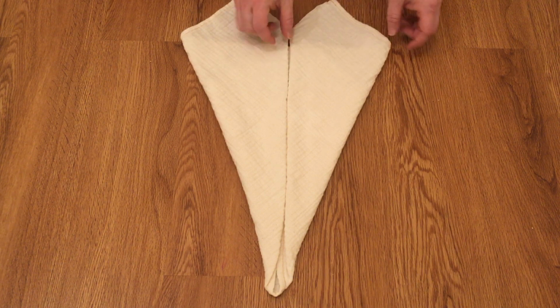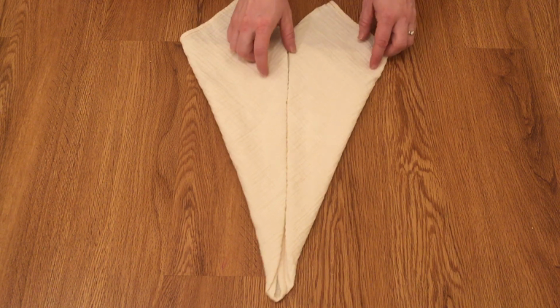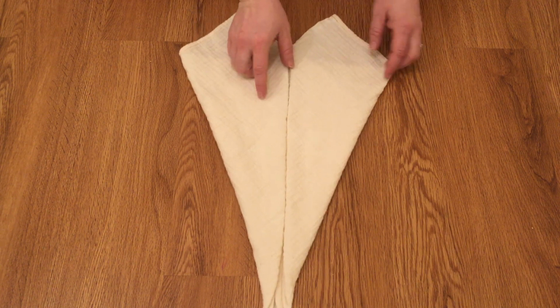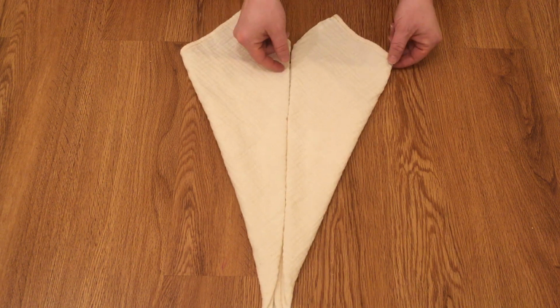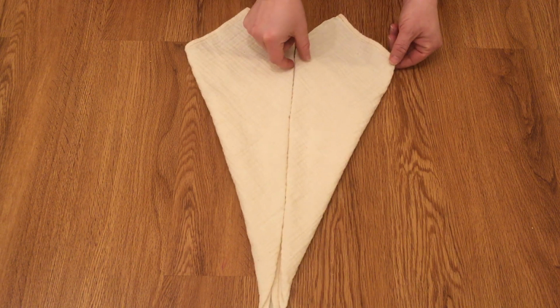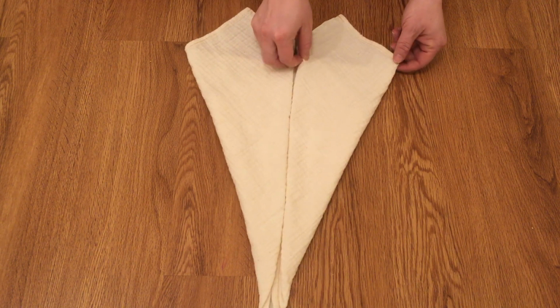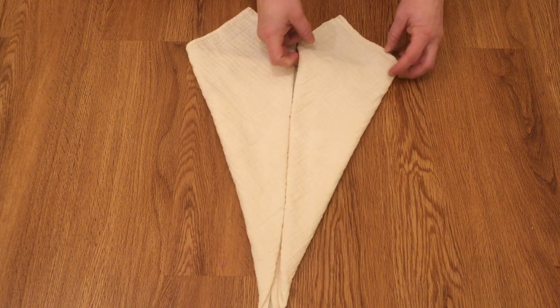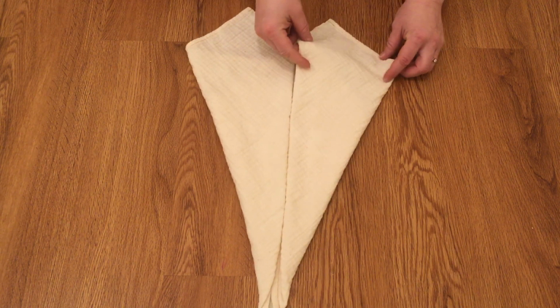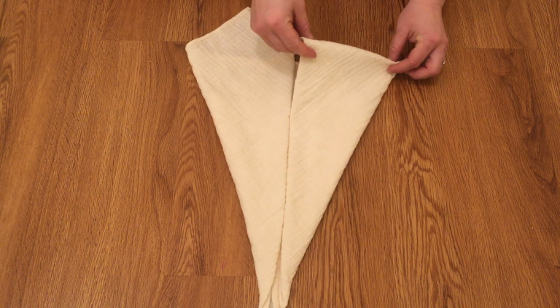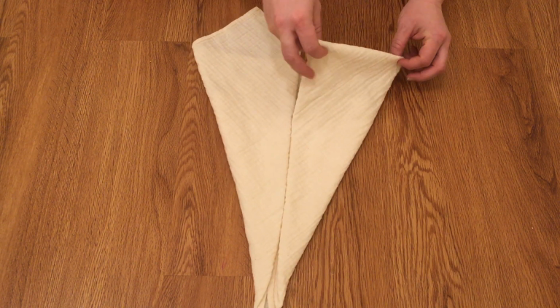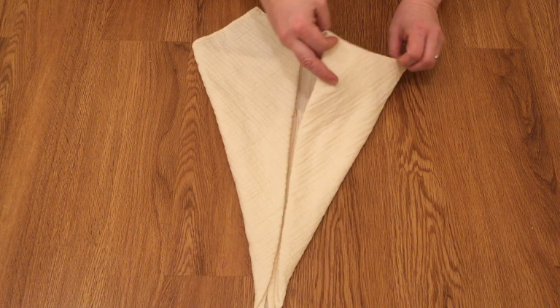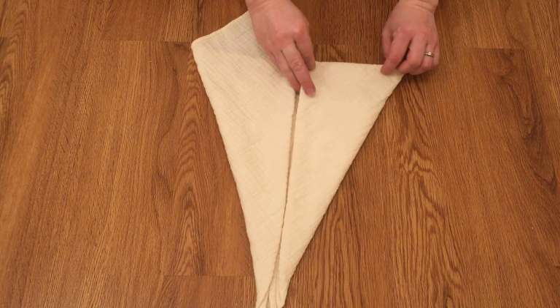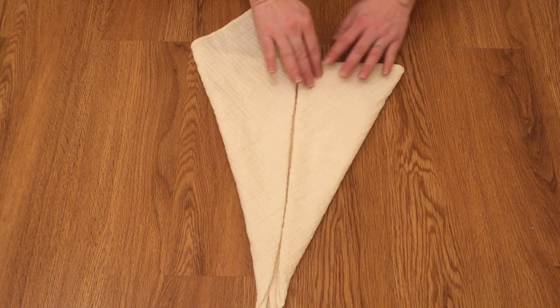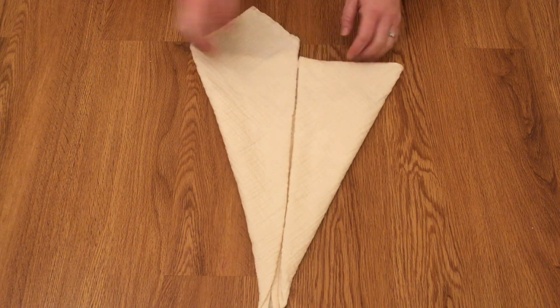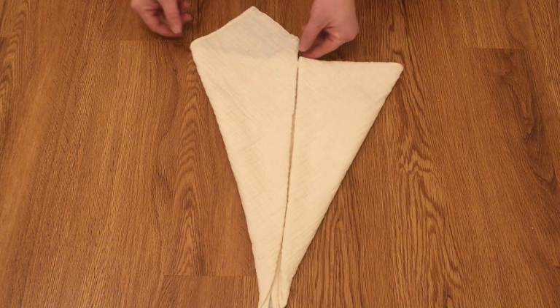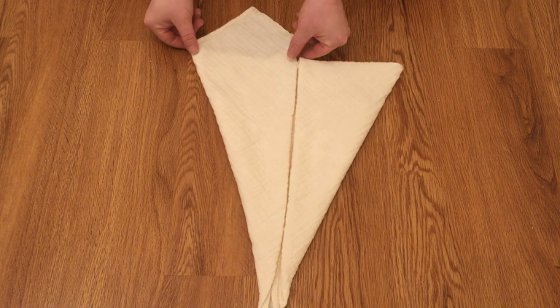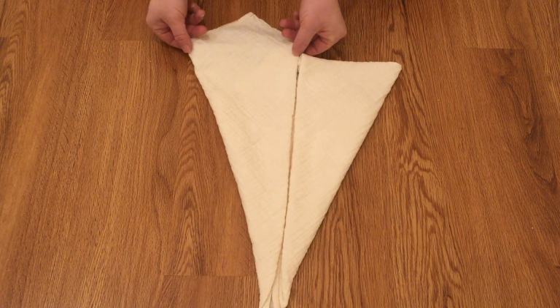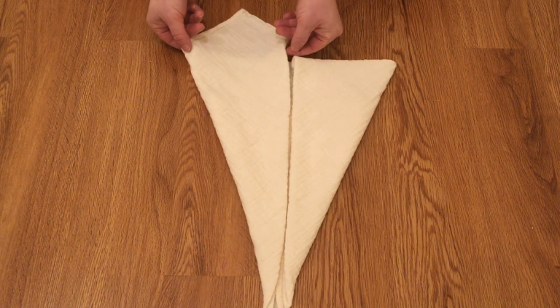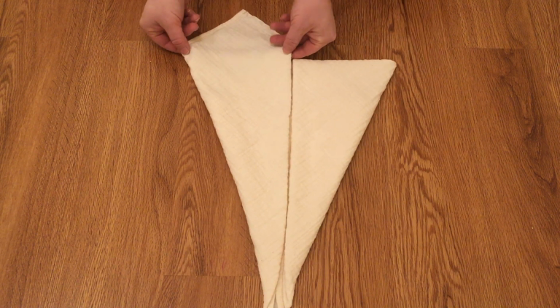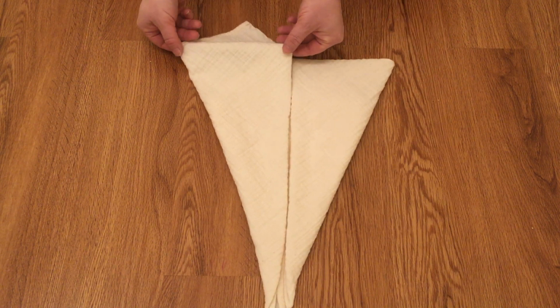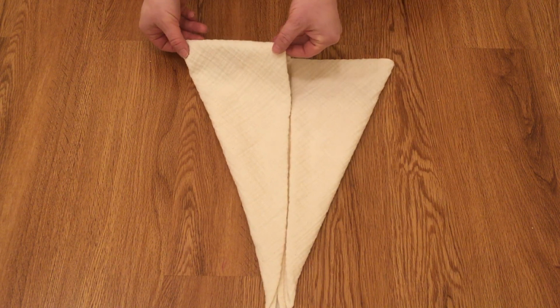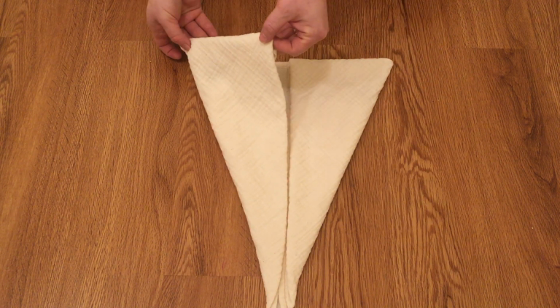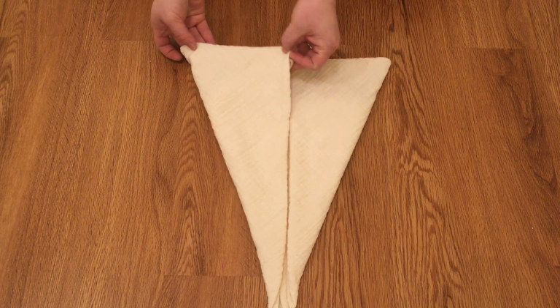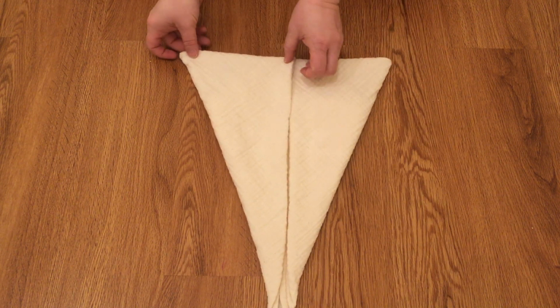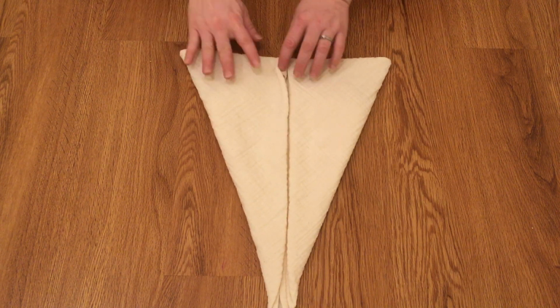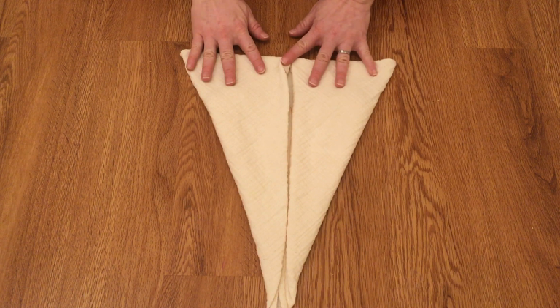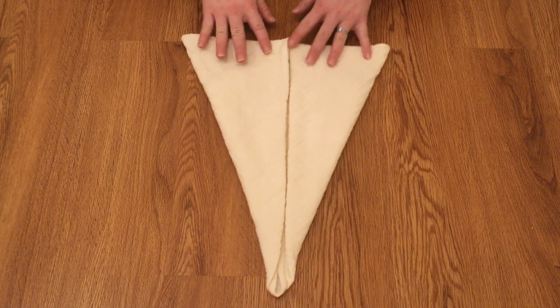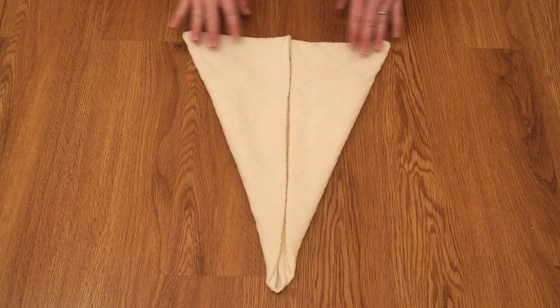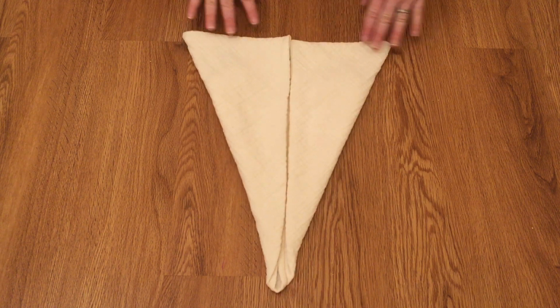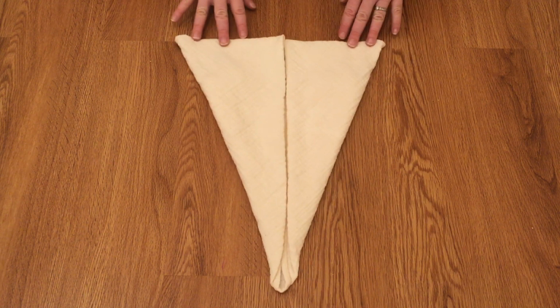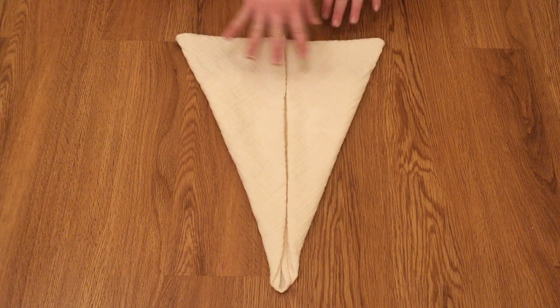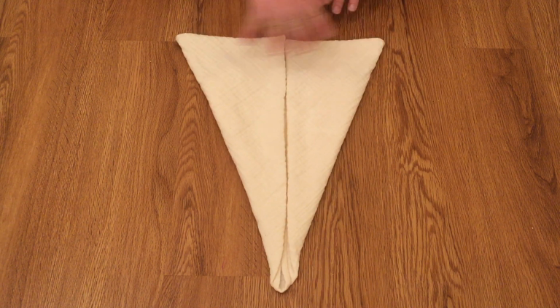You take these top parts and you fold them in and under. Again, take the top and fold it in and under, and you create a triangle.